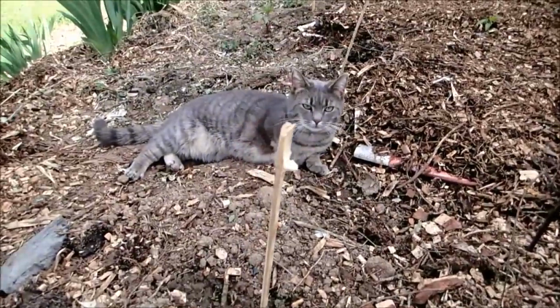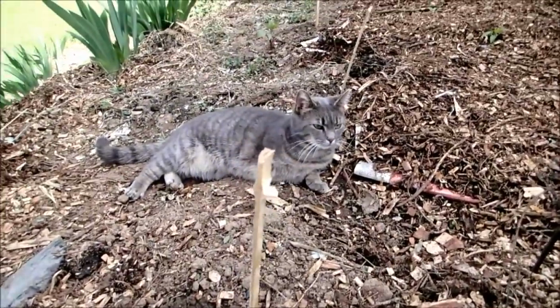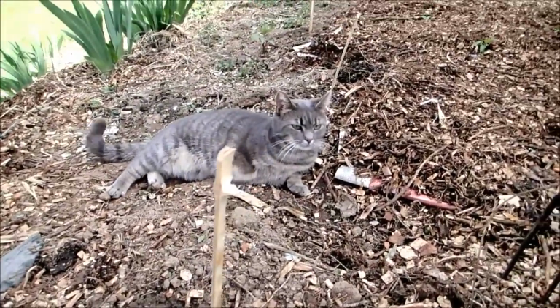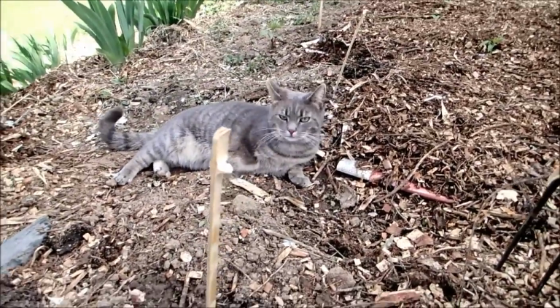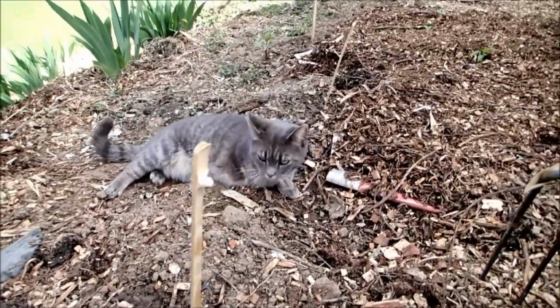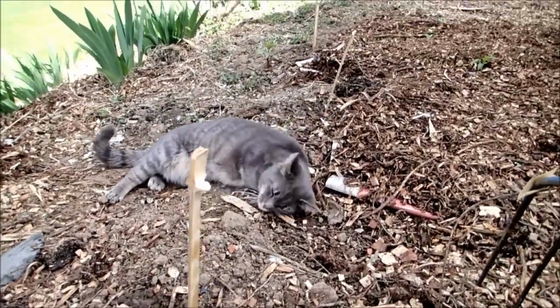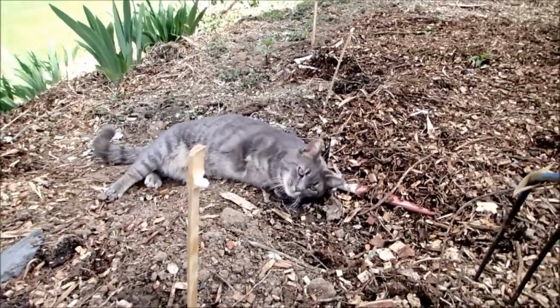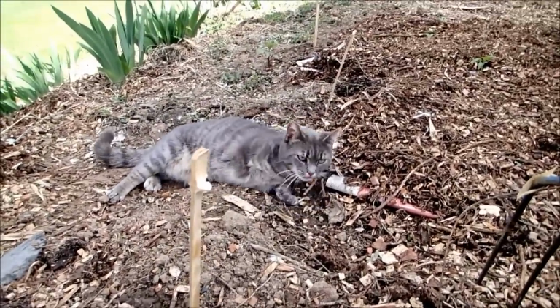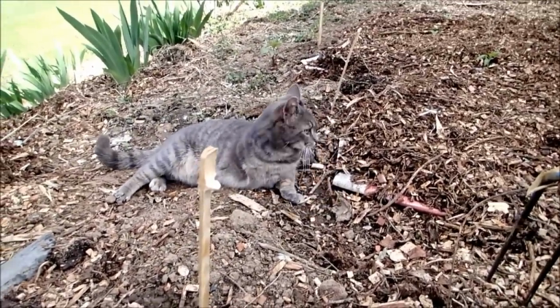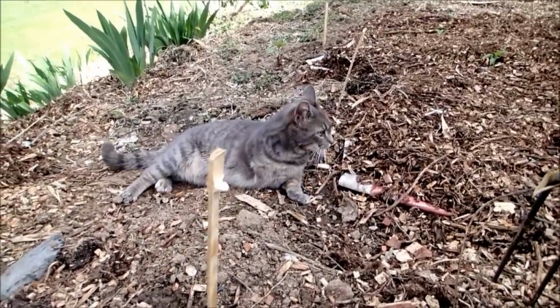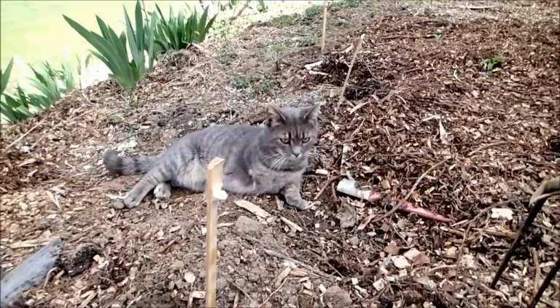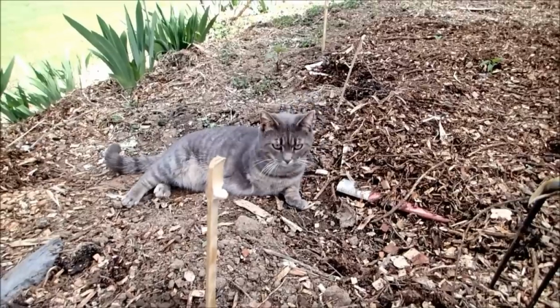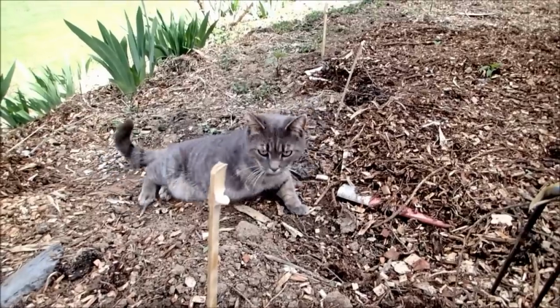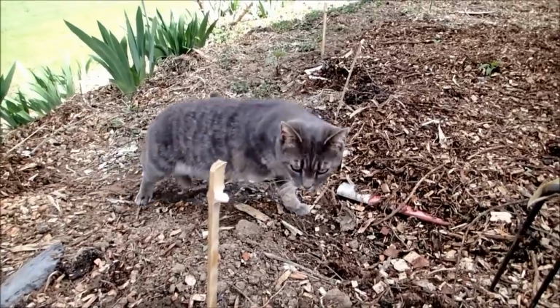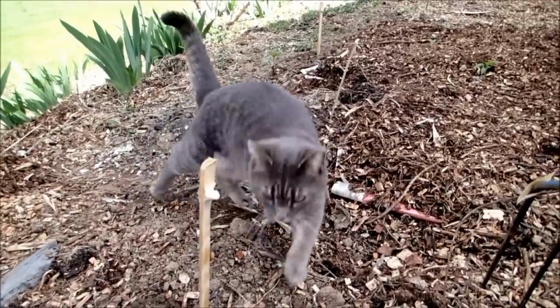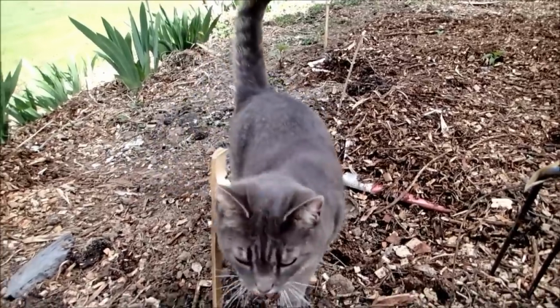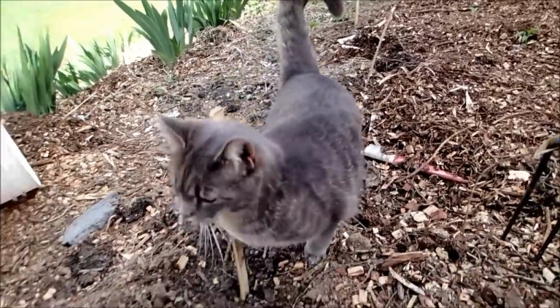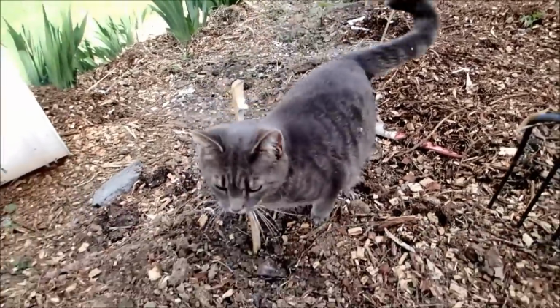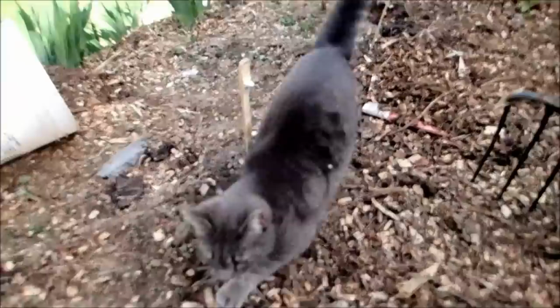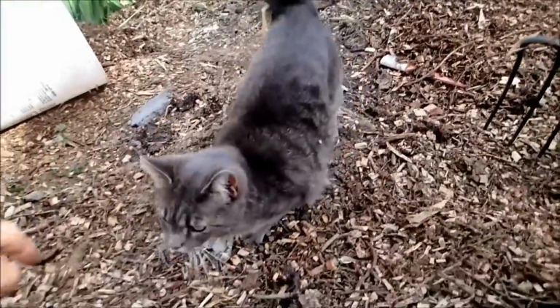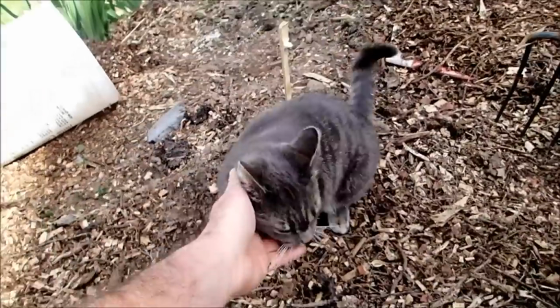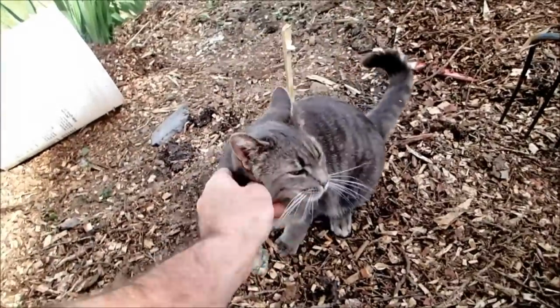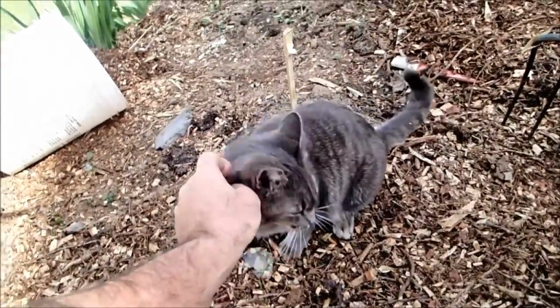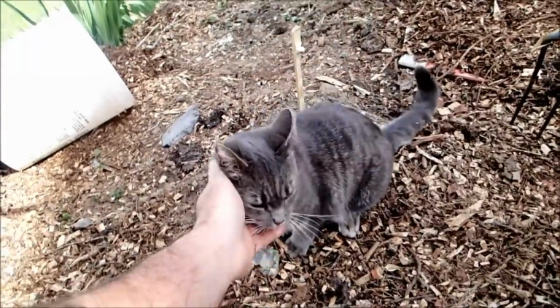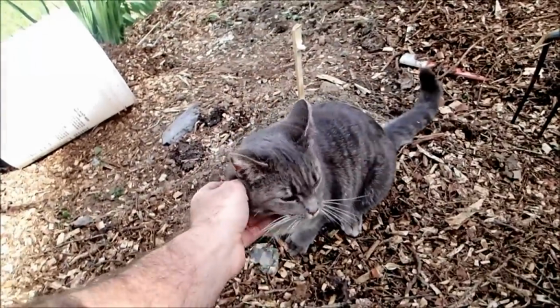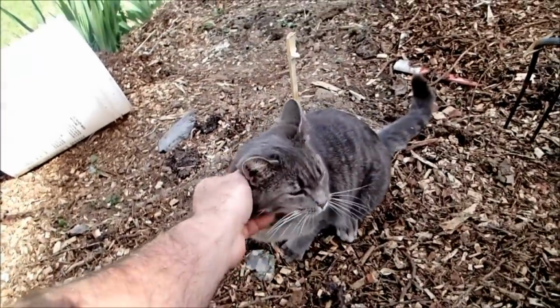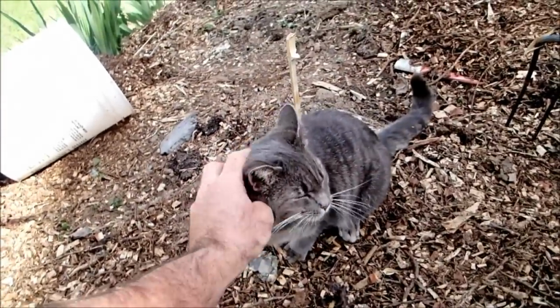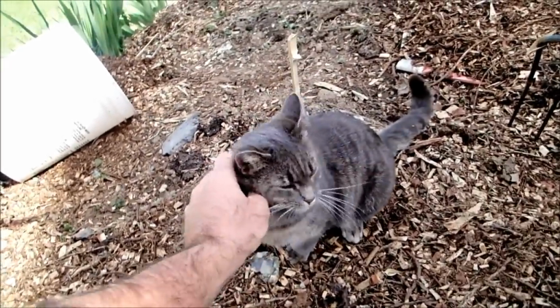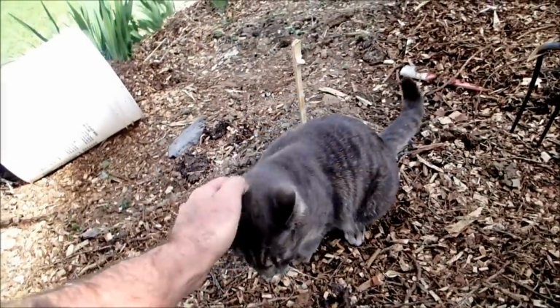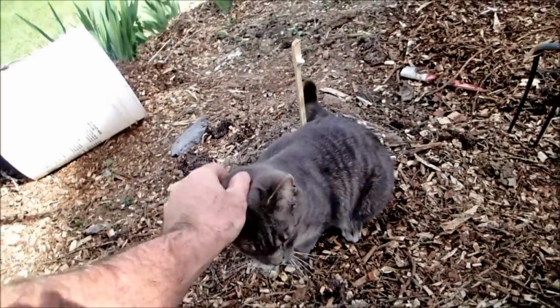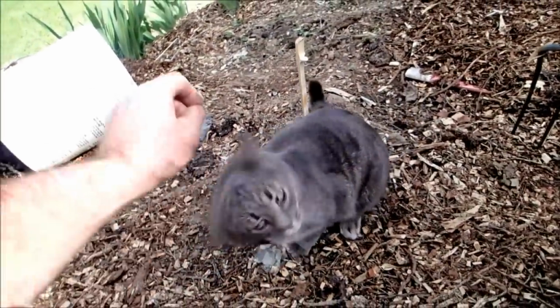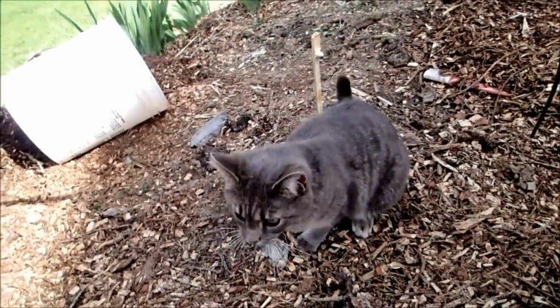I call her Nummy because when she had four legs, the one leg didn't have any feeling in it, so she would just drag it everywhere. Unfortunately we had to cut it off because it was always ulcerated. She actually gets along a lot better now with just three legs.